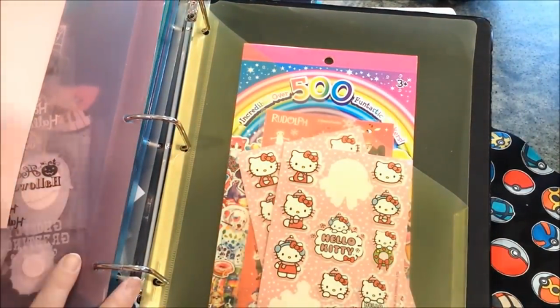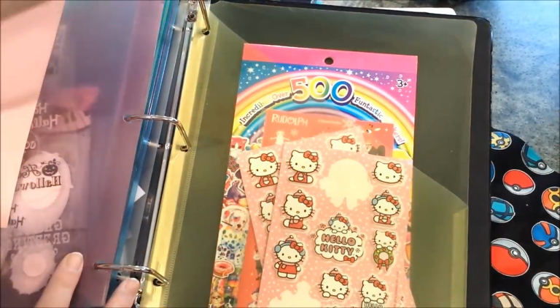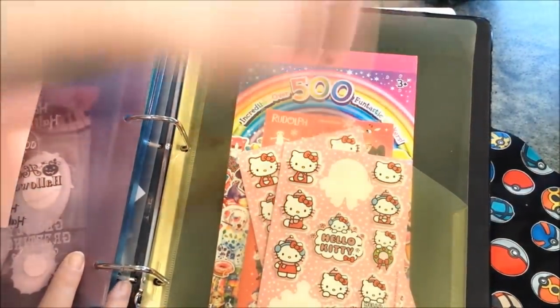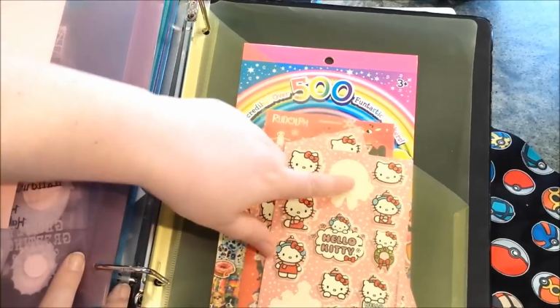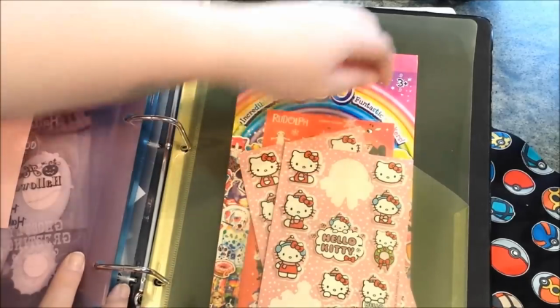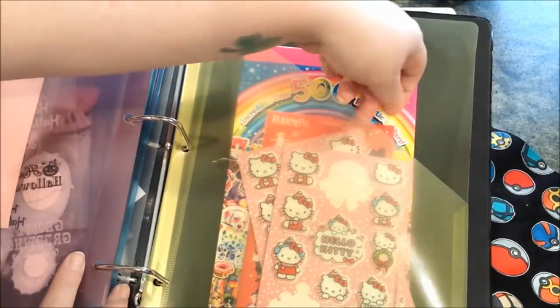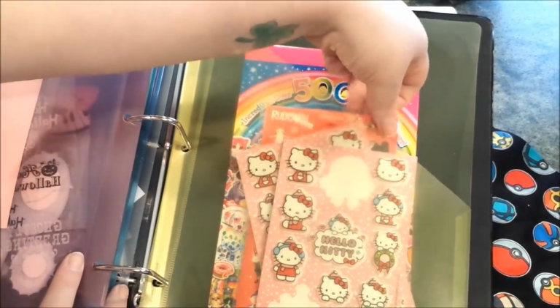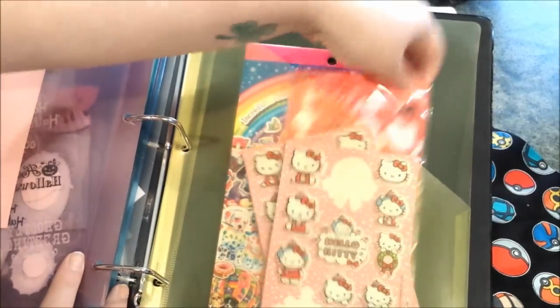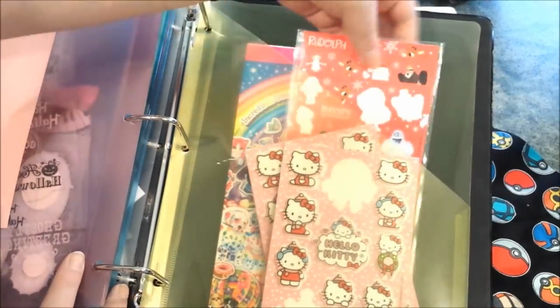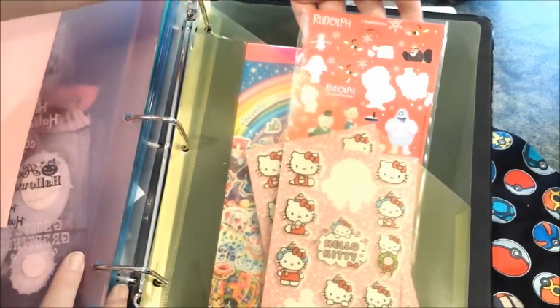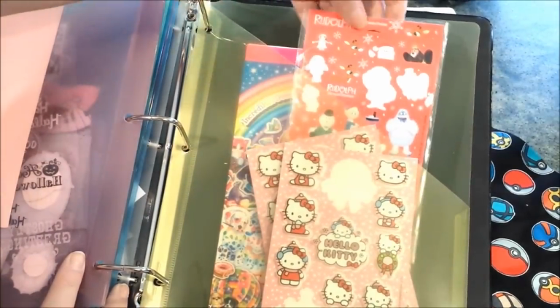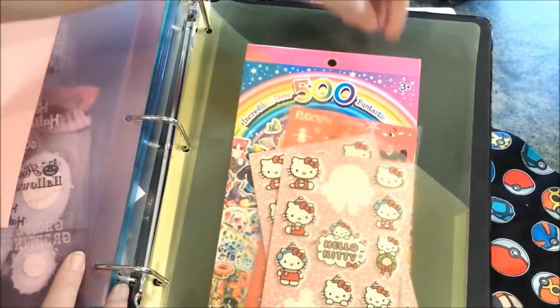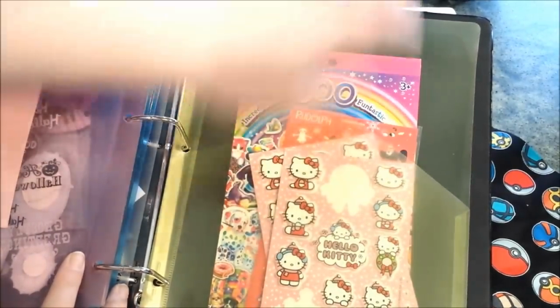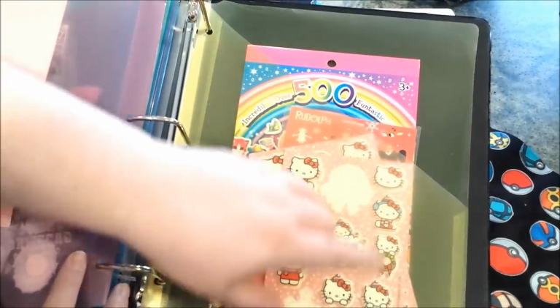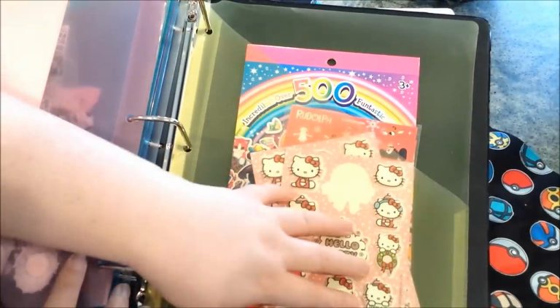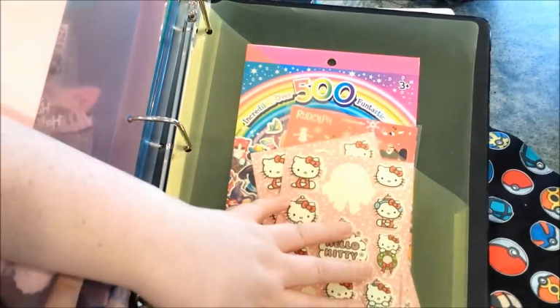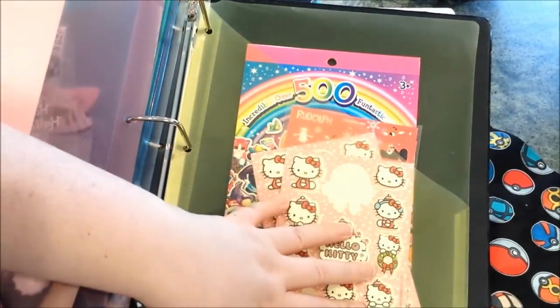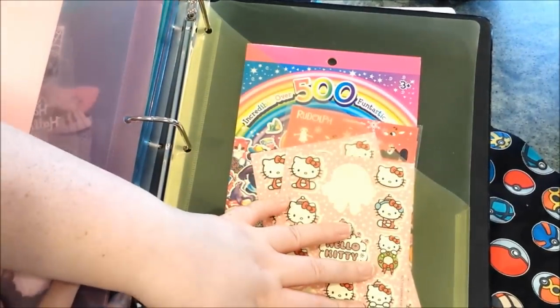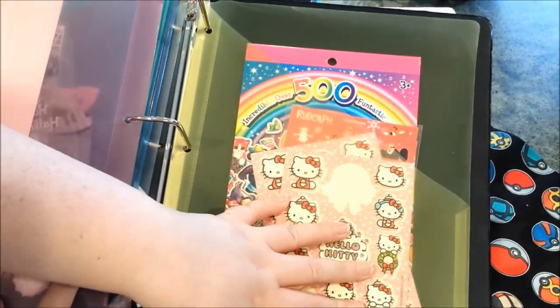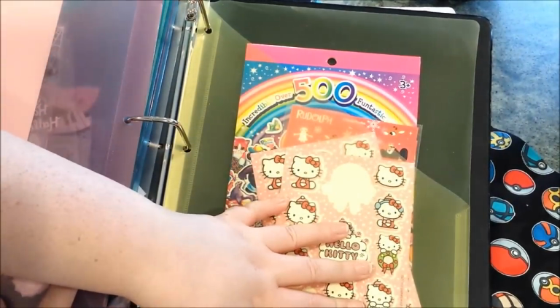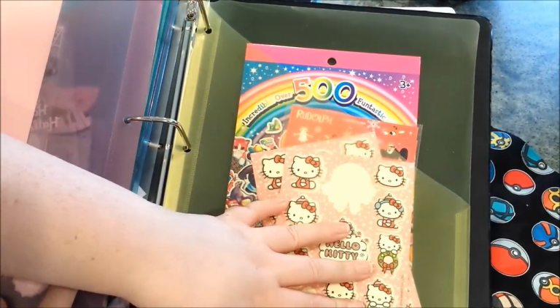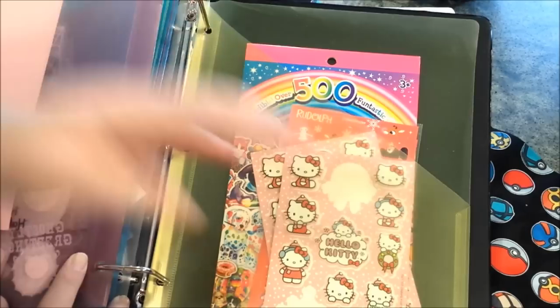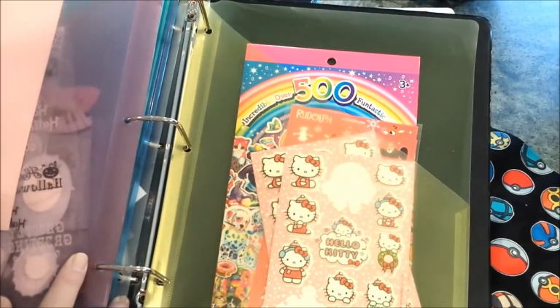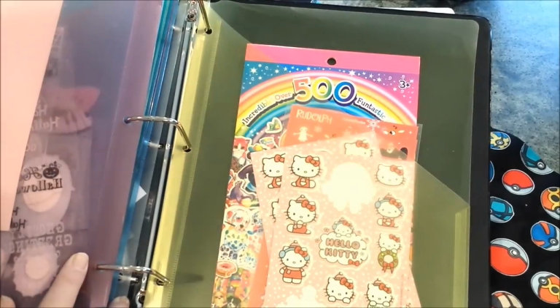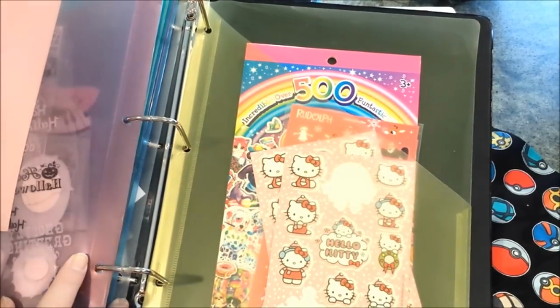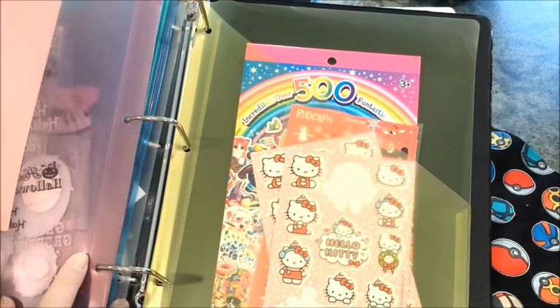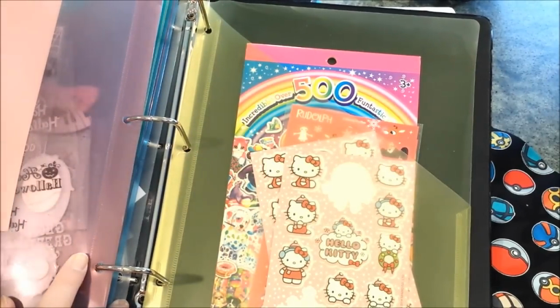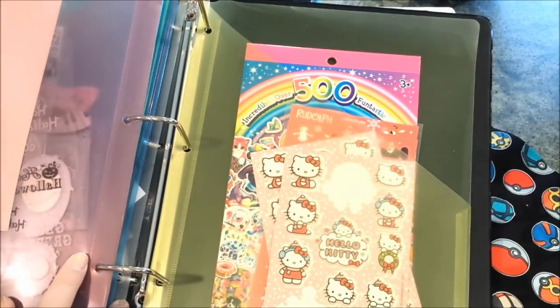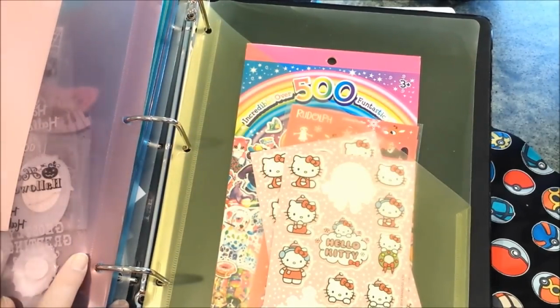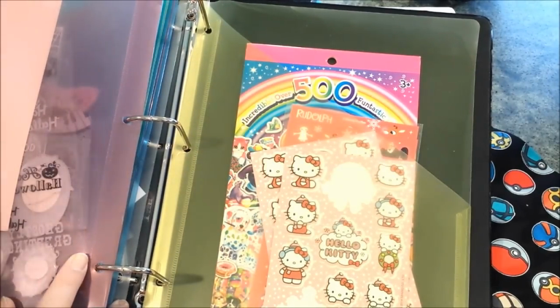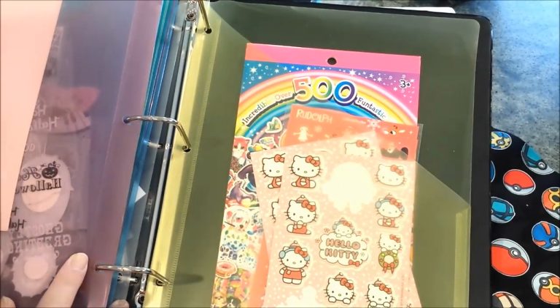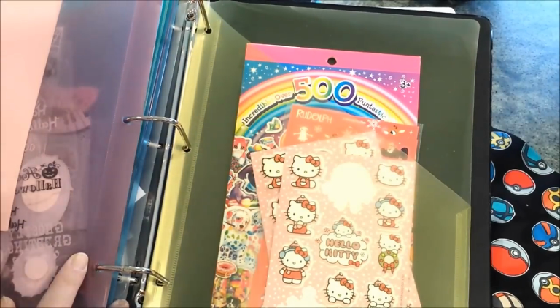So these are my Christmas stickers. I've got Hello Kitty and Rudolph — those are the only Christmas stickers I have right now because I didn't really get a chance to buy a lot for last year.